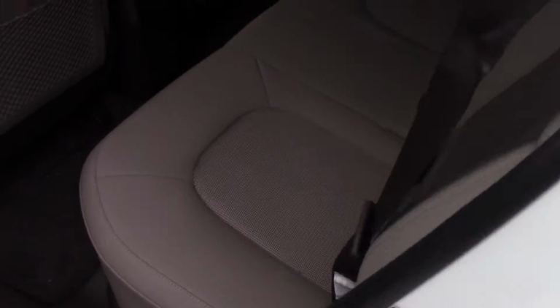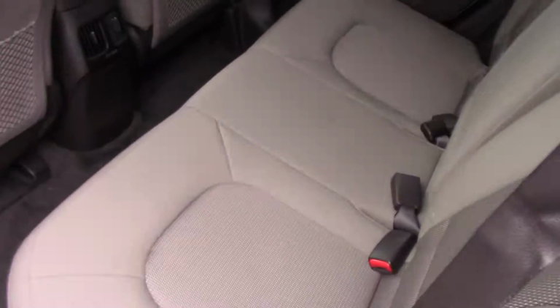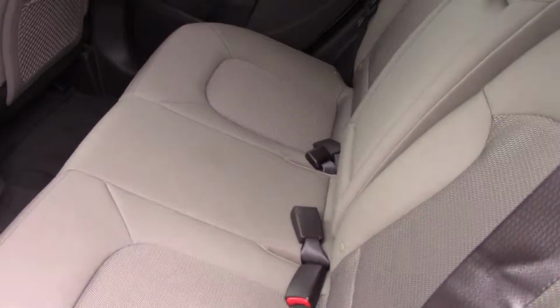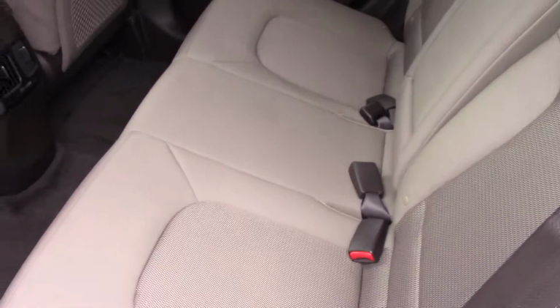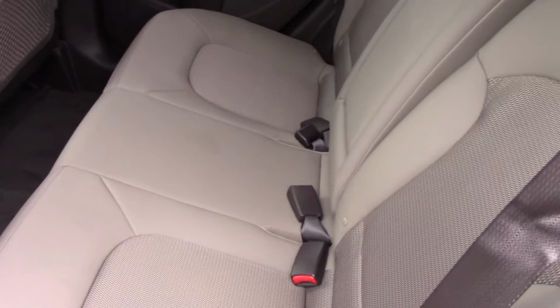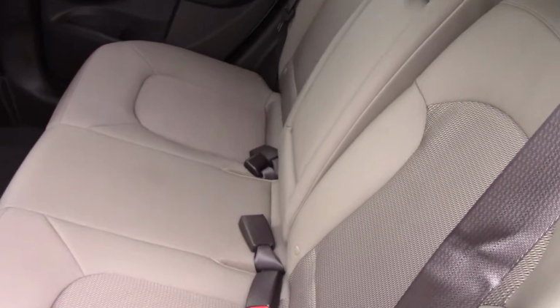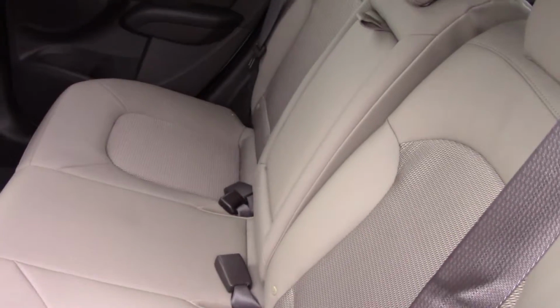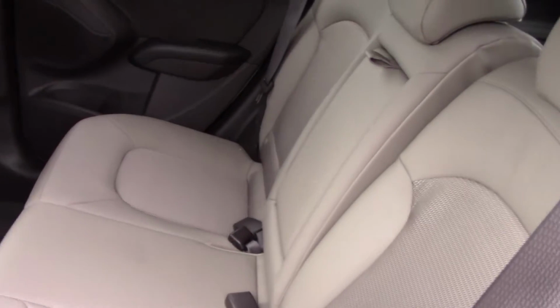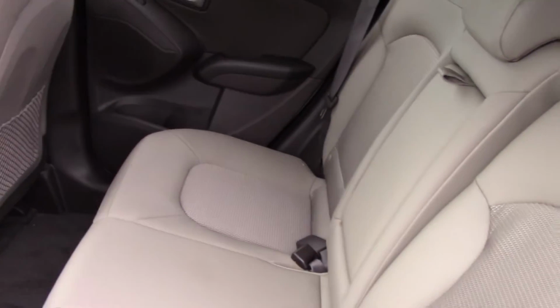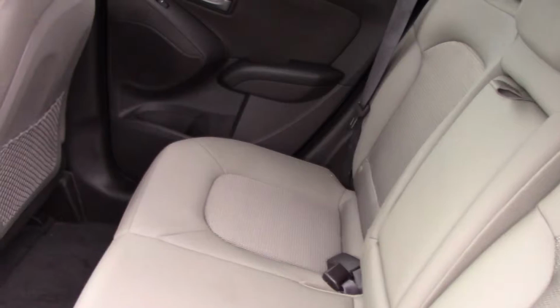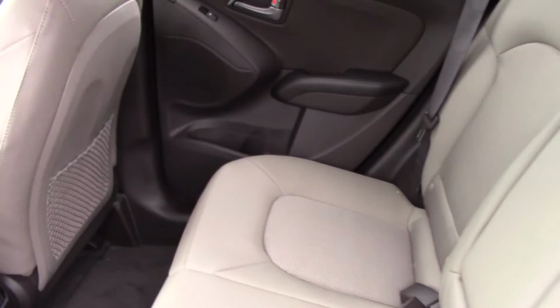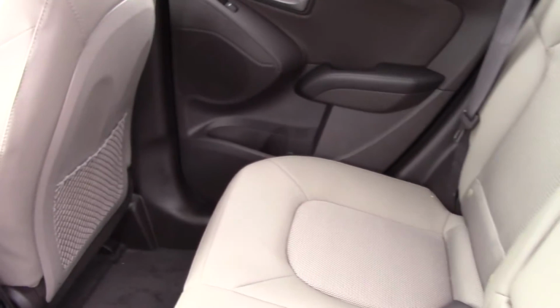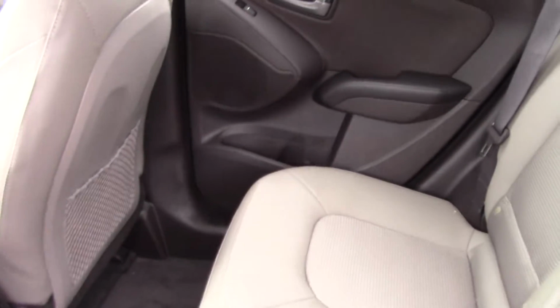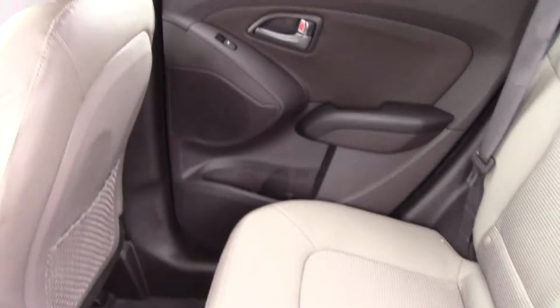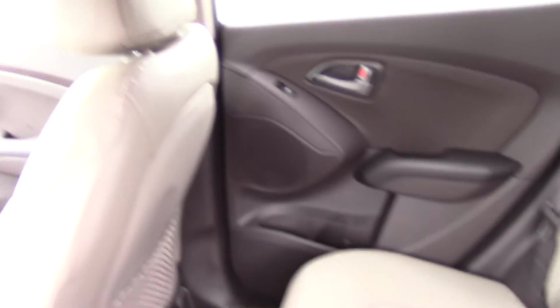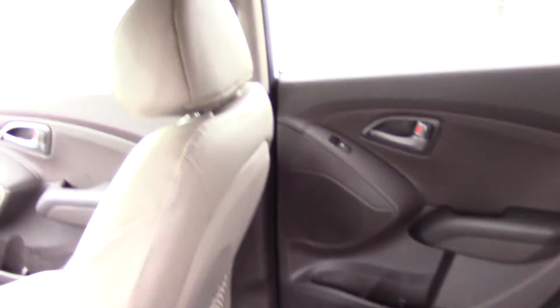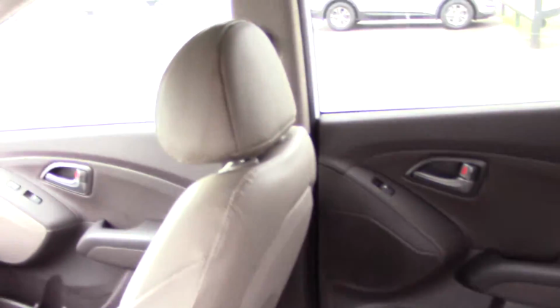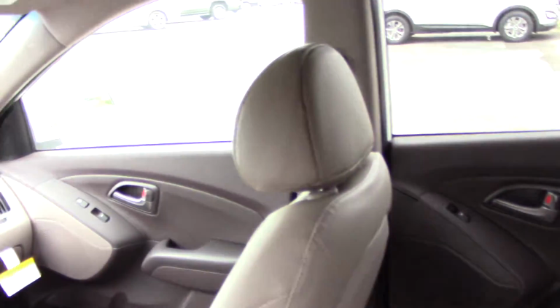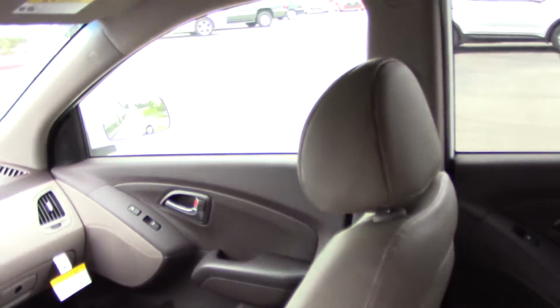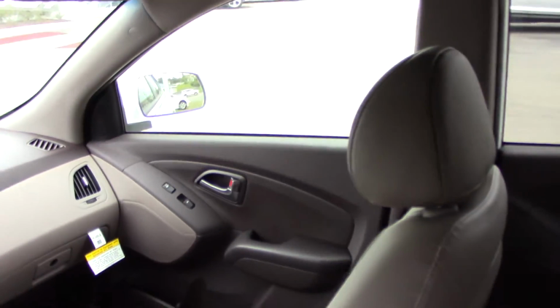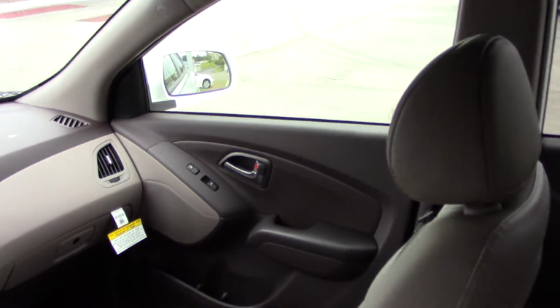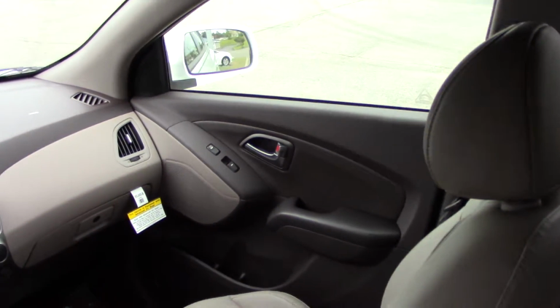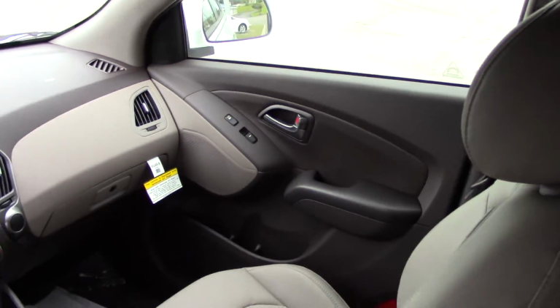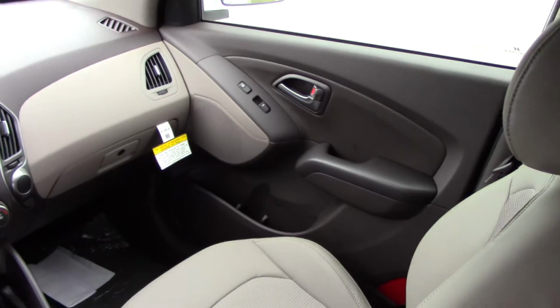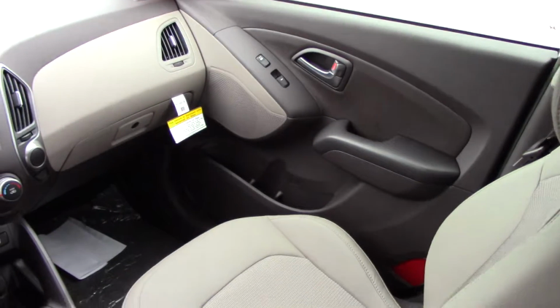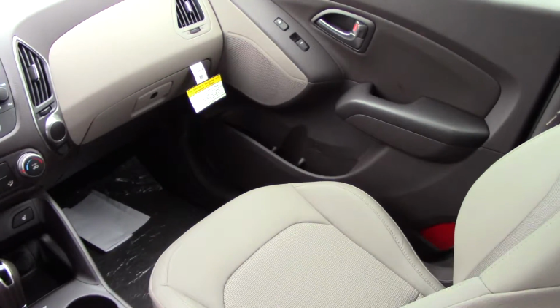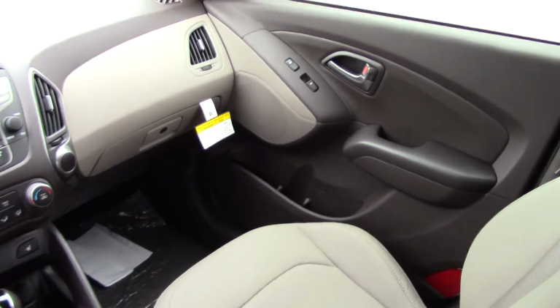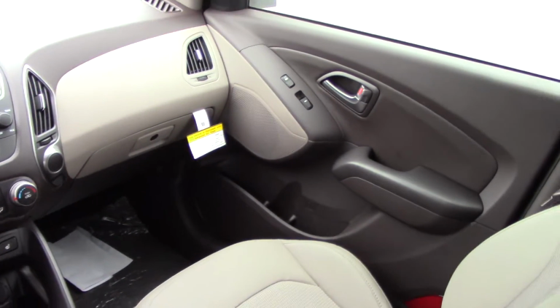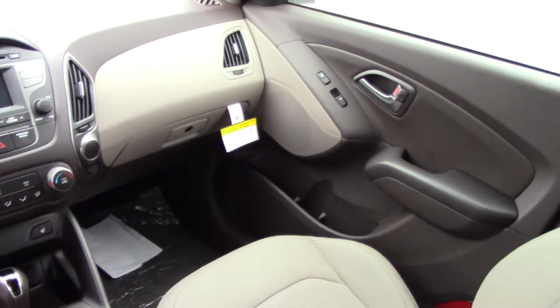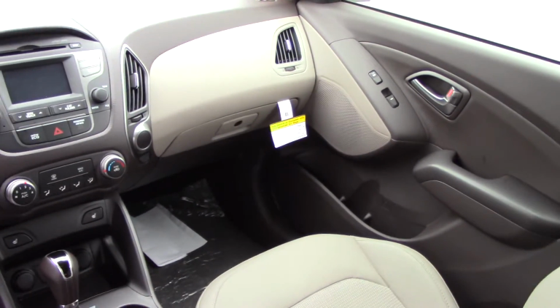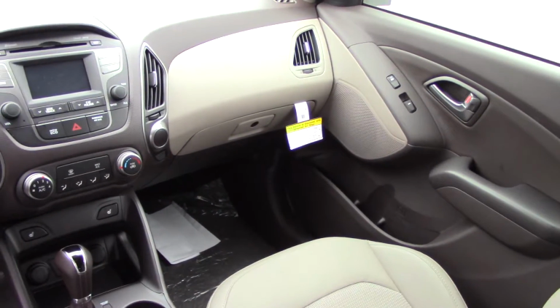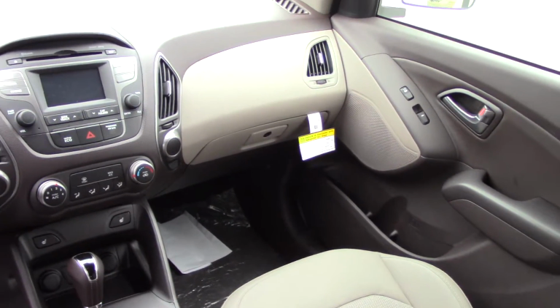In the back, we have room for three individuals to sit in the back seat with the center console fold down with cup holders in it. Up front, you have your passenger and driver side heated seats. This car is leather and cloth wrap.